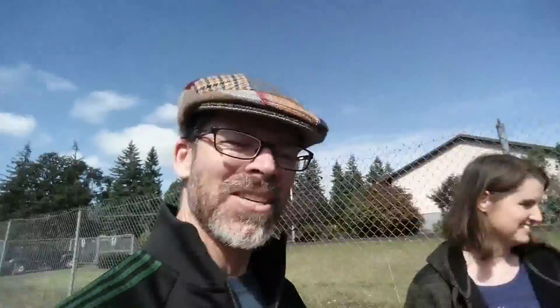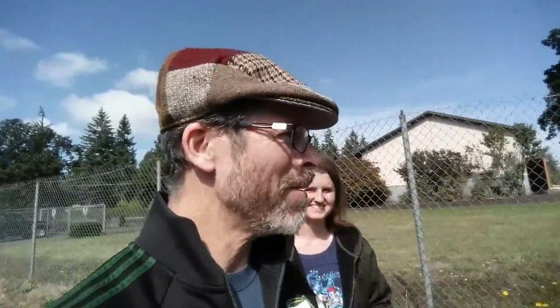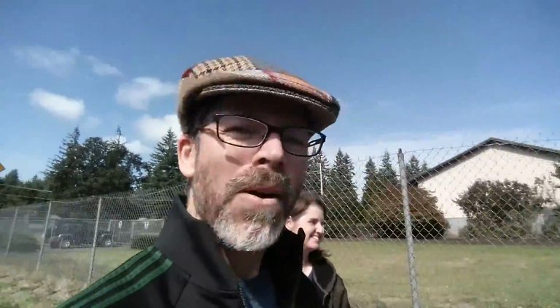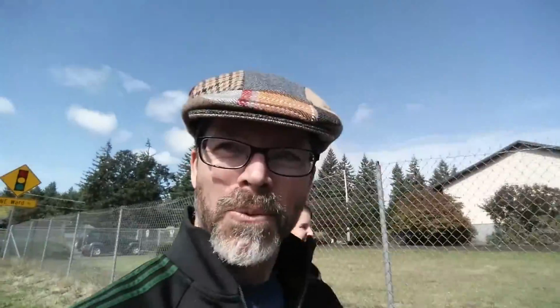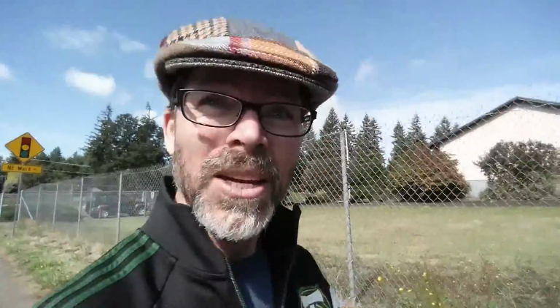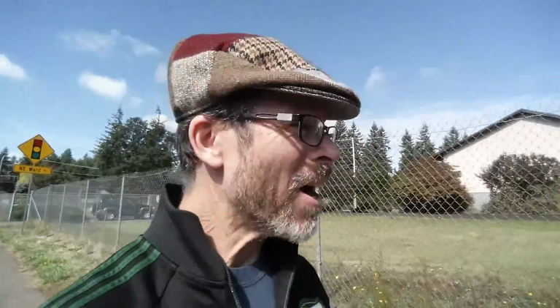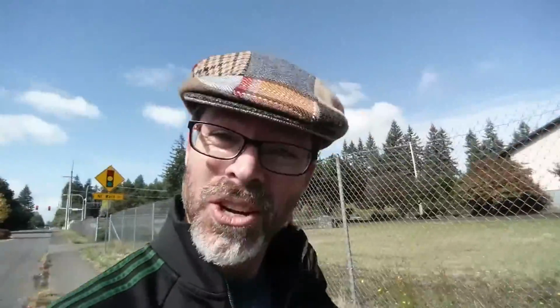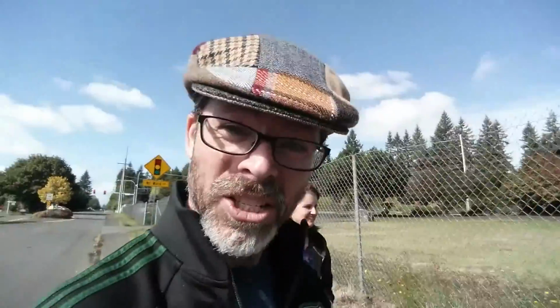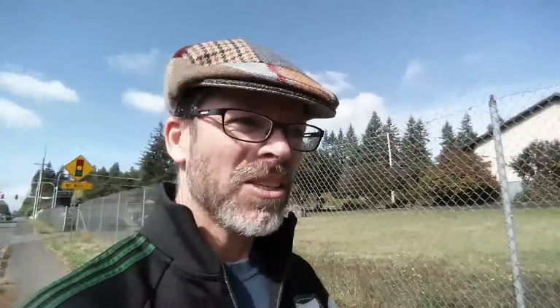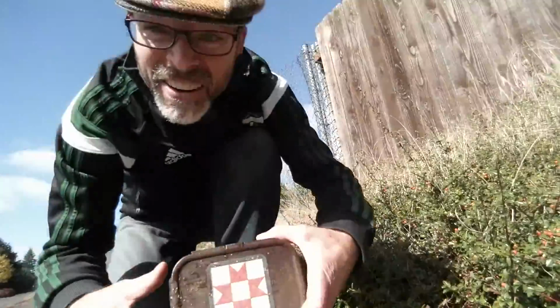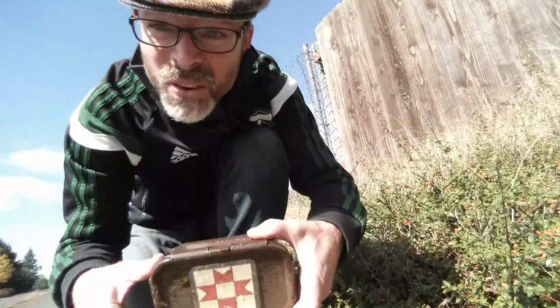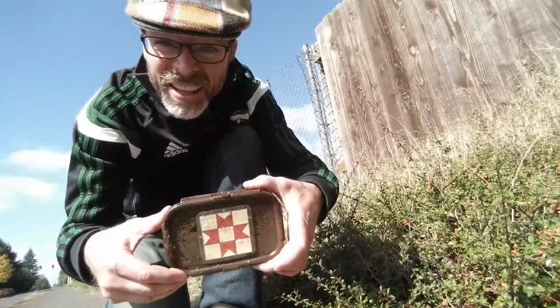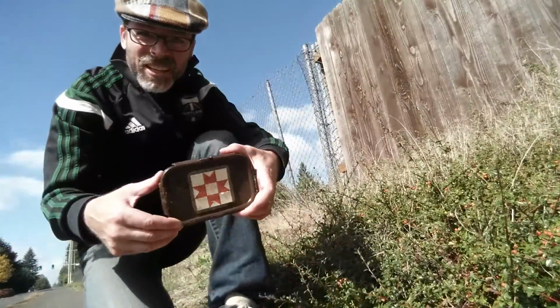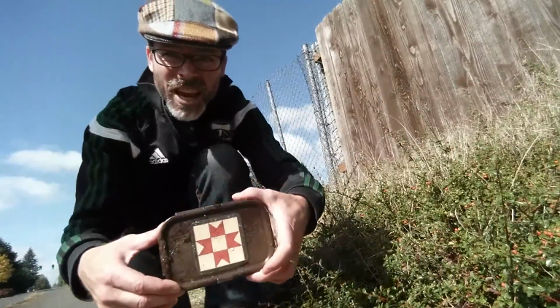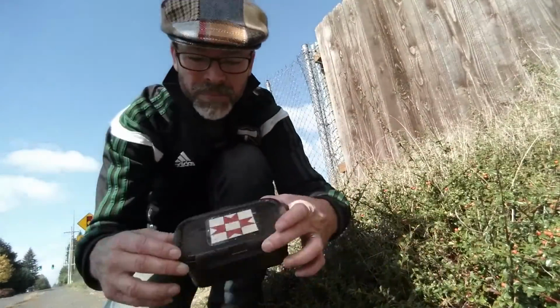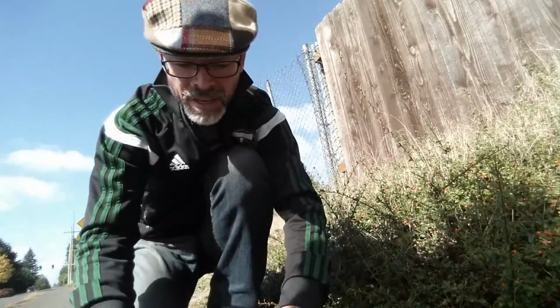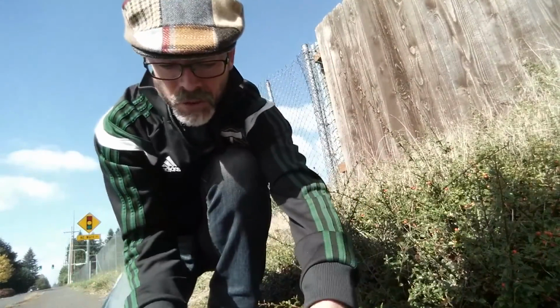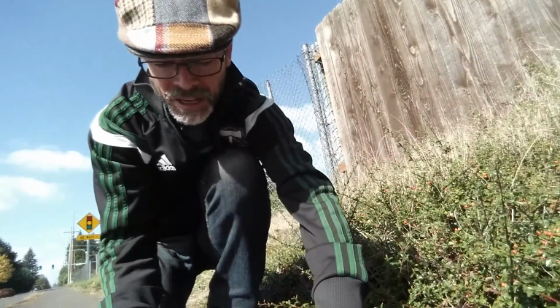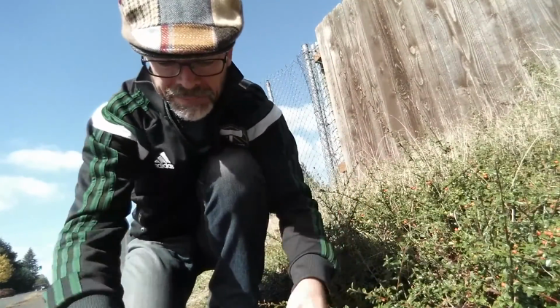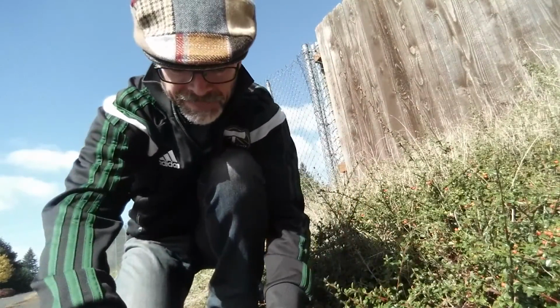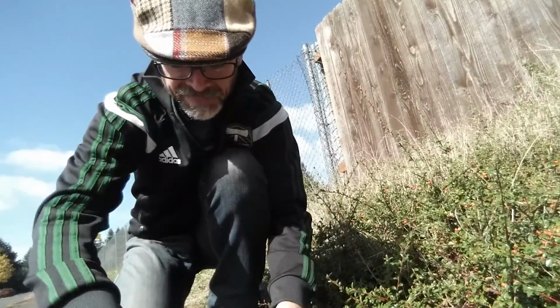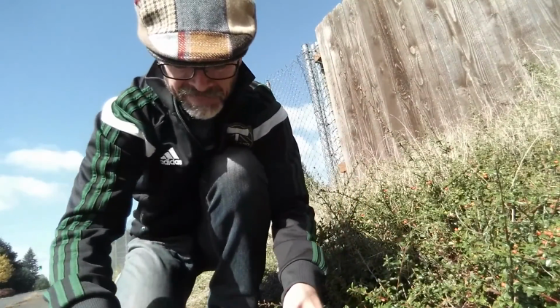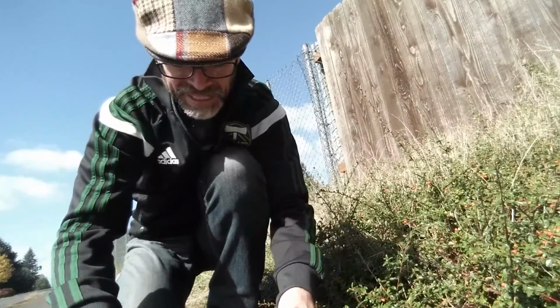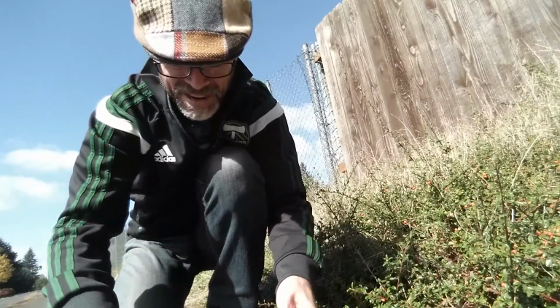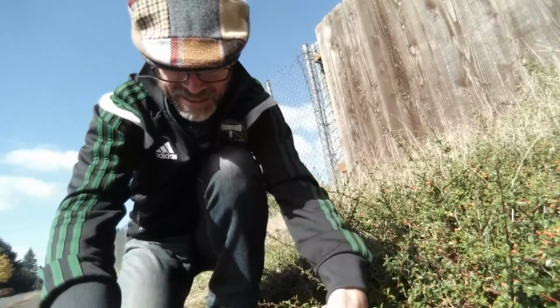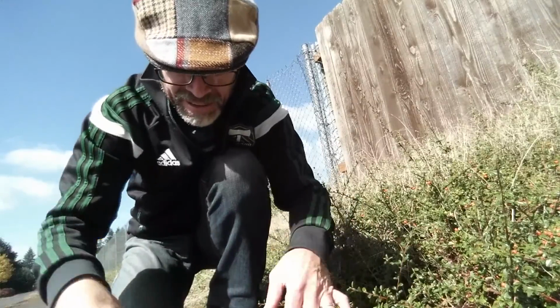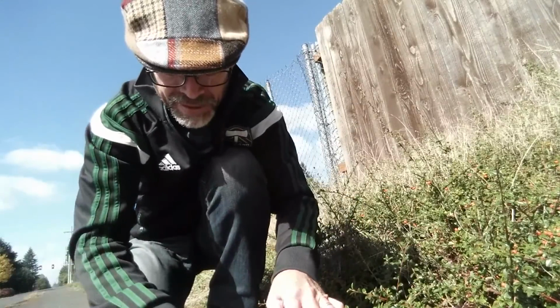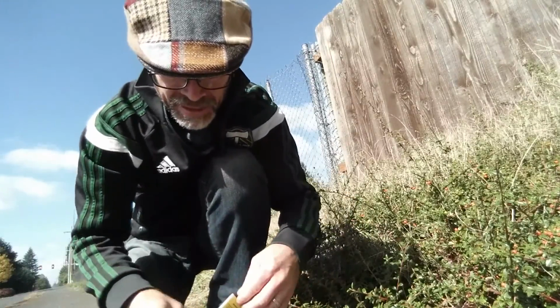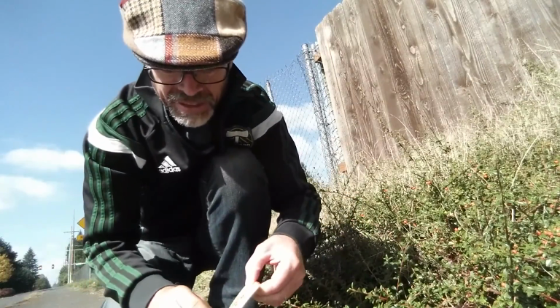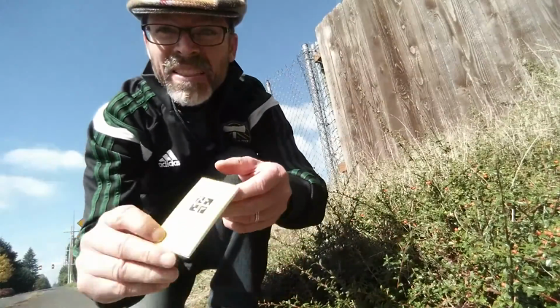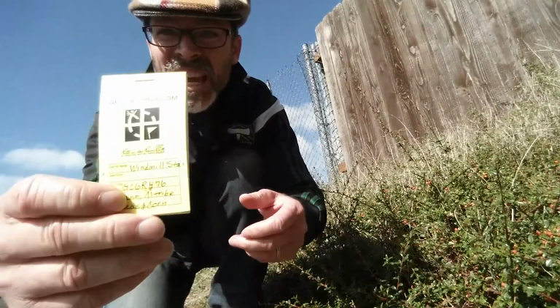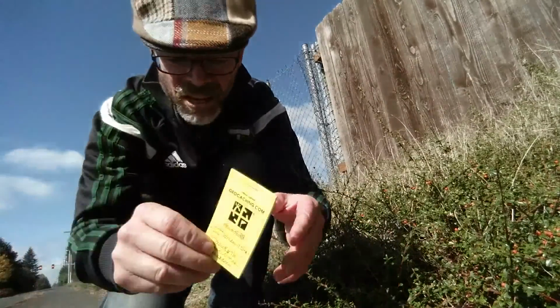So anyway, we did track down the geocache. And there it is — we found it. Geocache with the quilt block. There's the cache log.